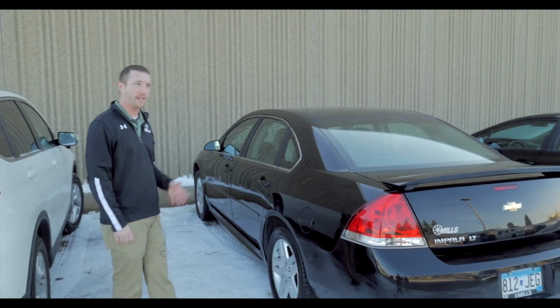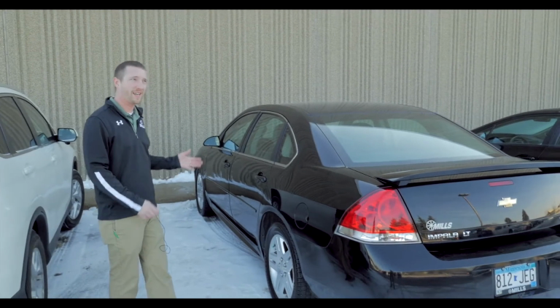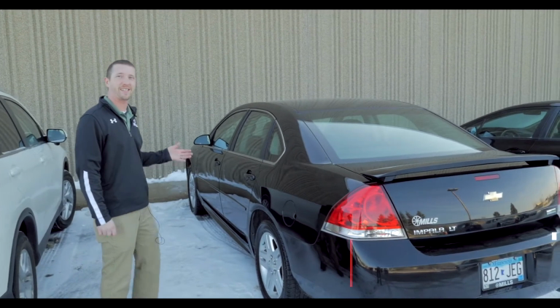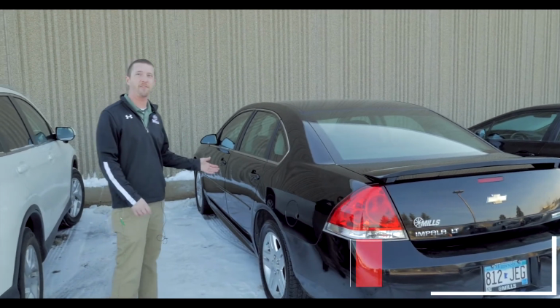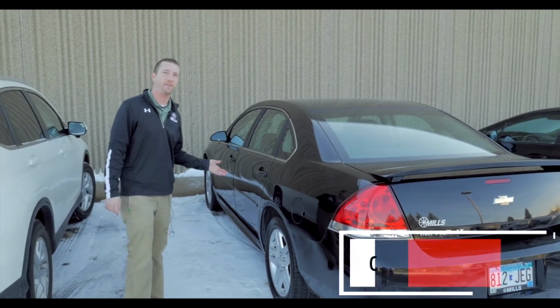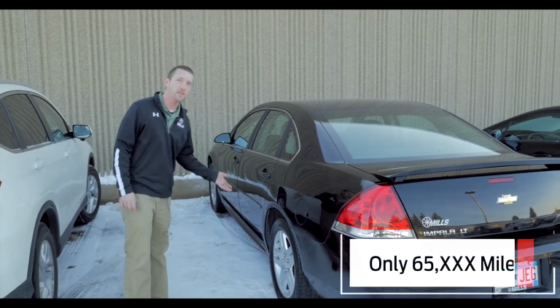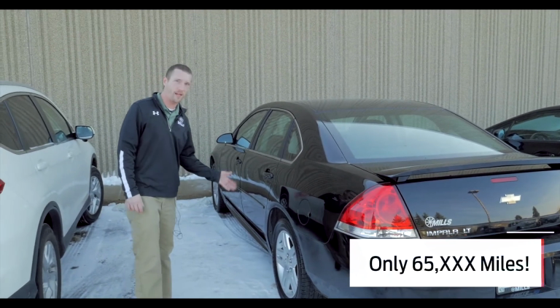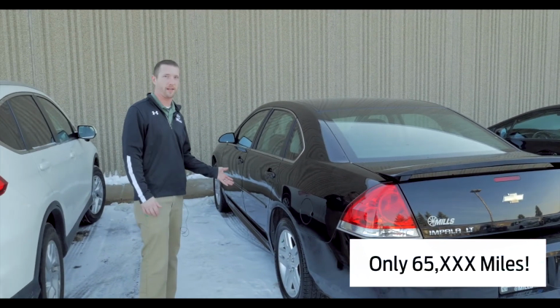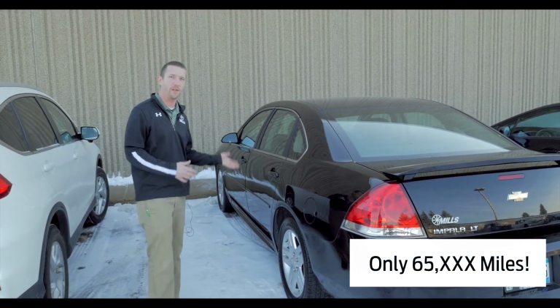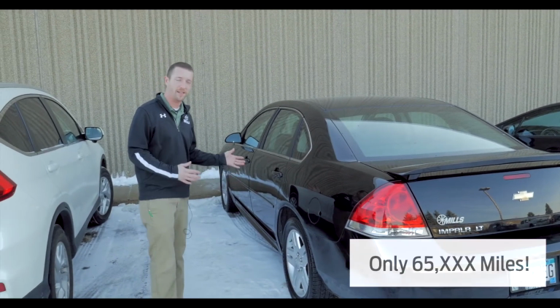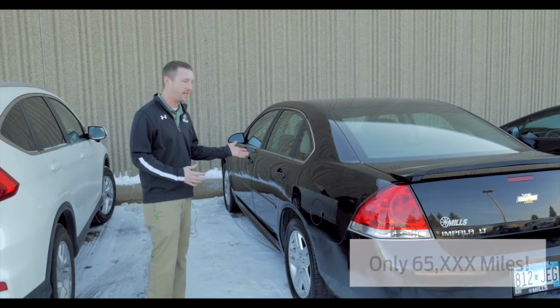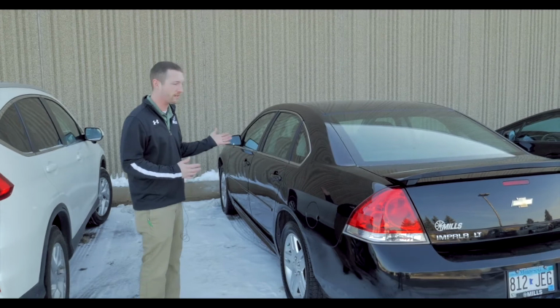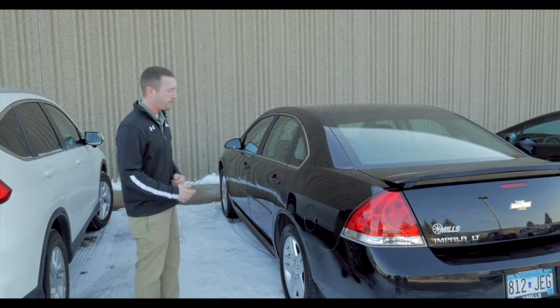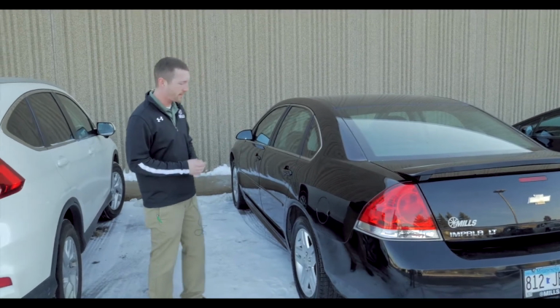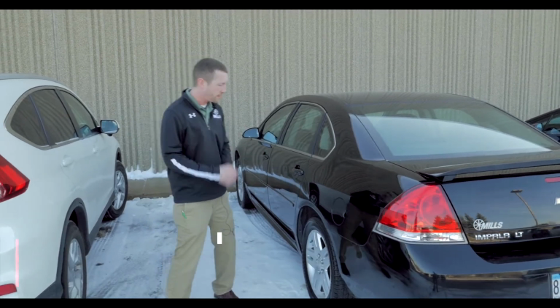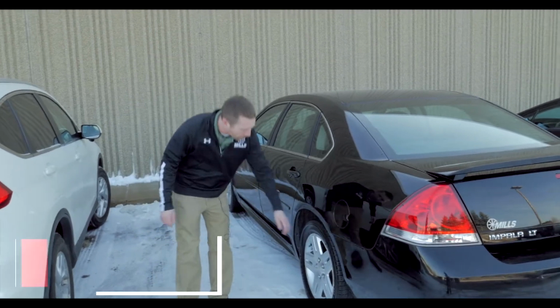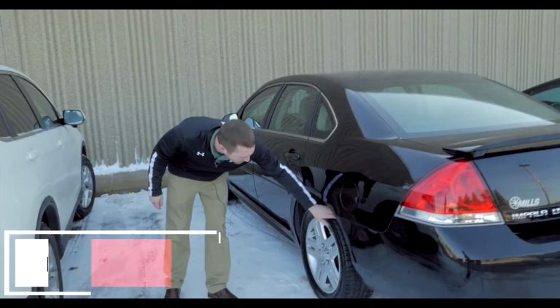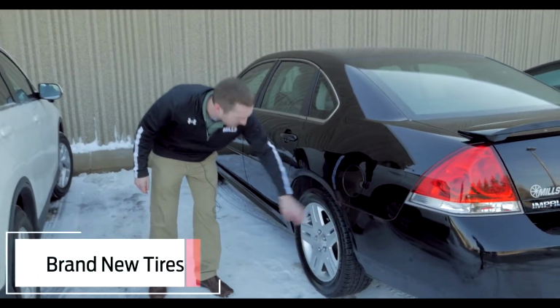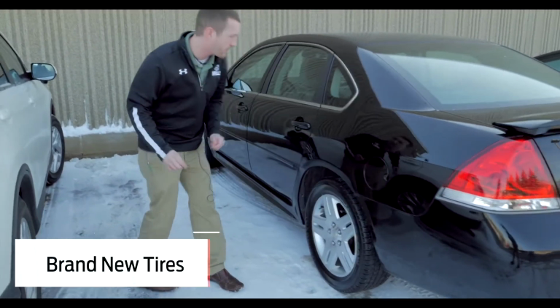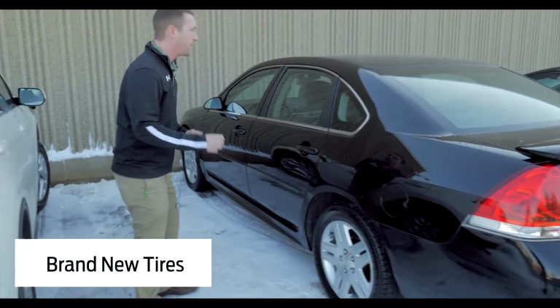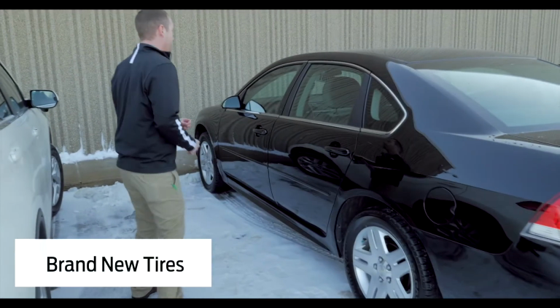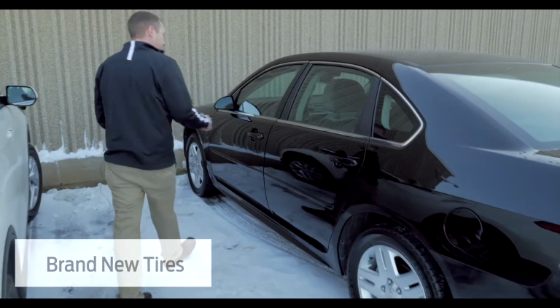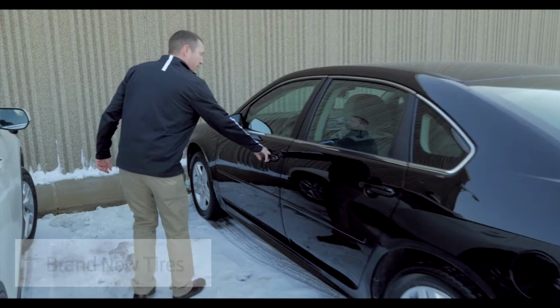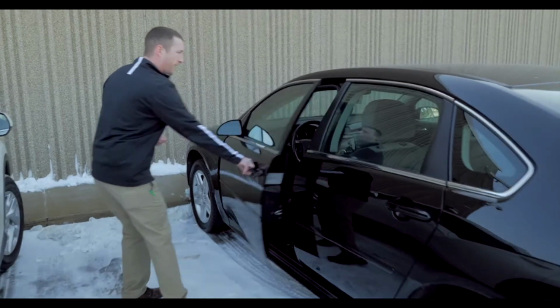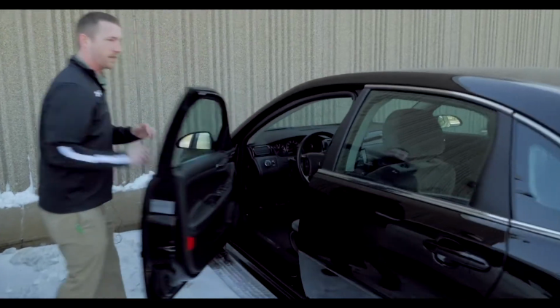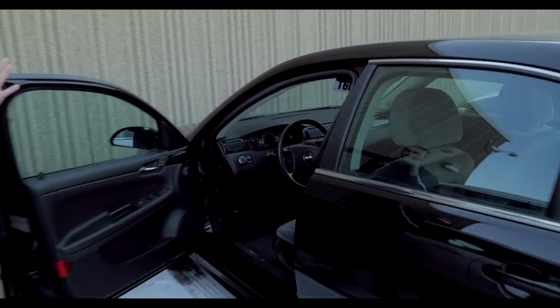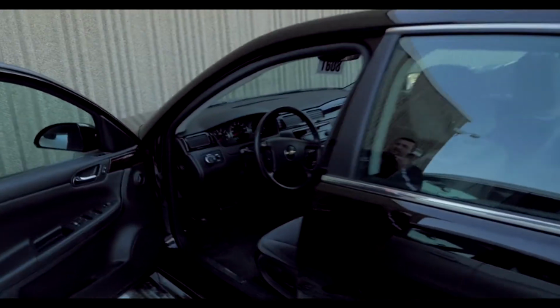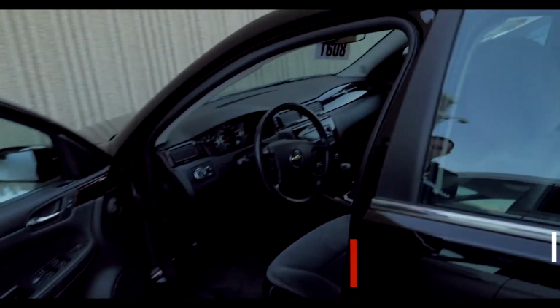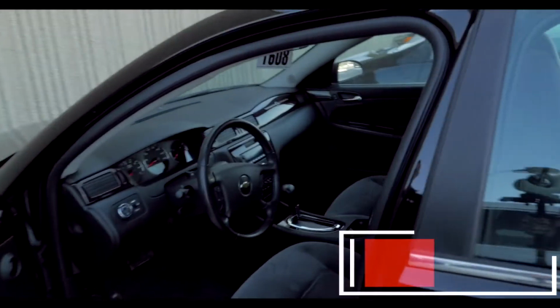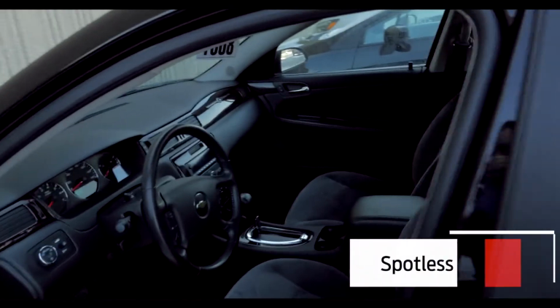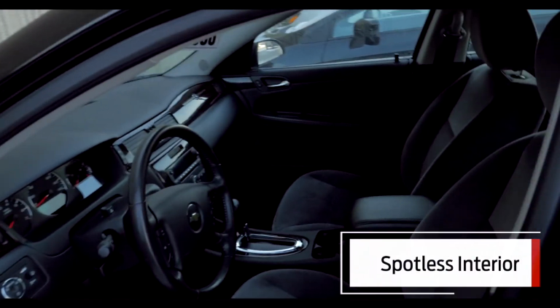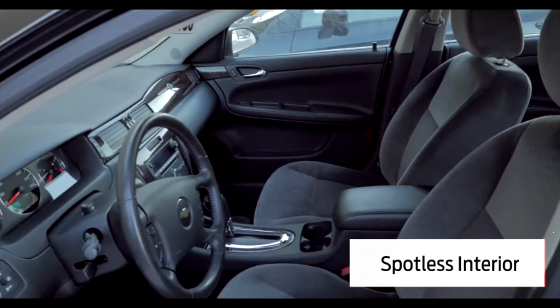Well, guess again — it's got 65,000 miles on it. Can you believe that? It's ridiculous. Best thing is, you got brand new tires on this sucker. Check out the interior in this thing — it's dang near spotless.